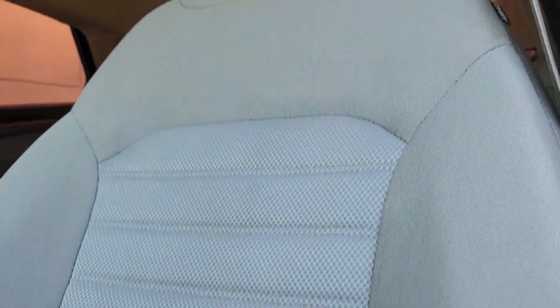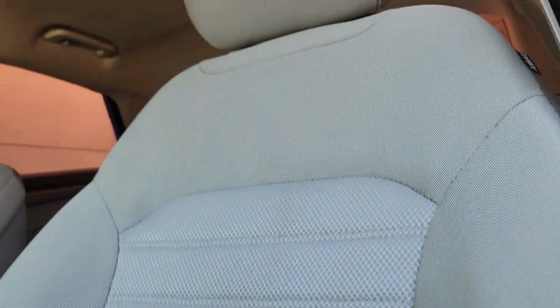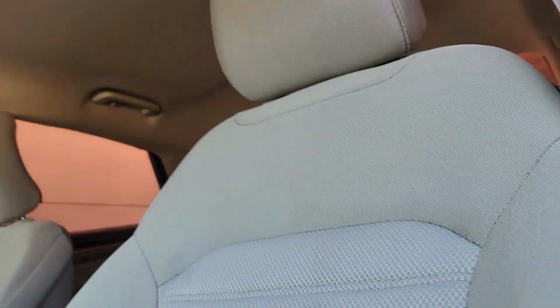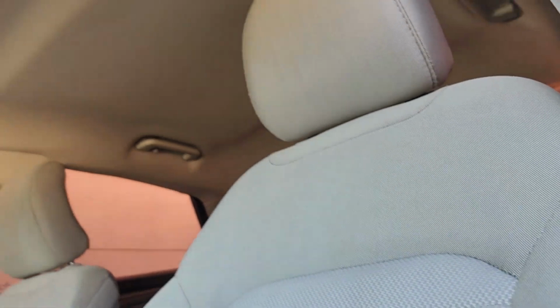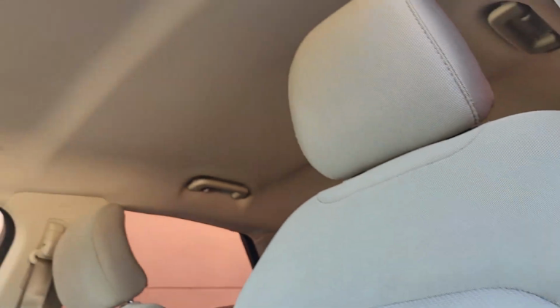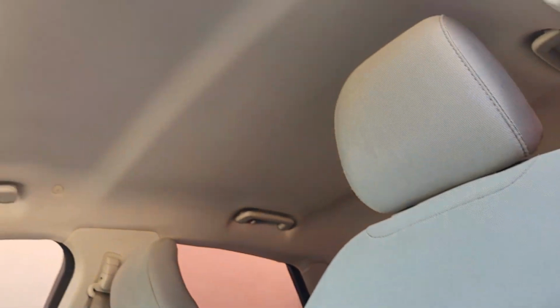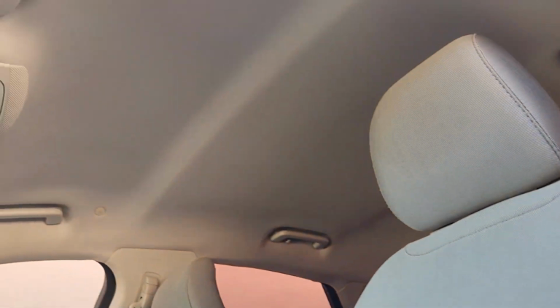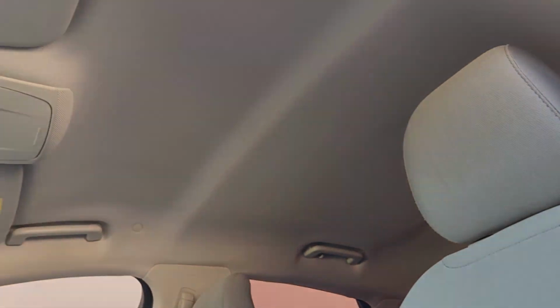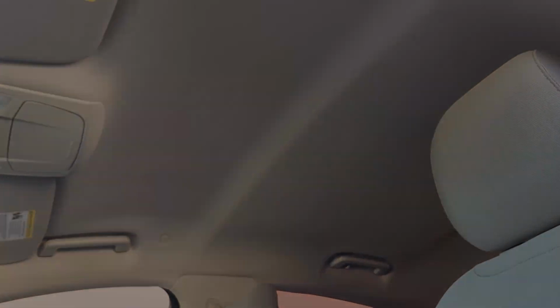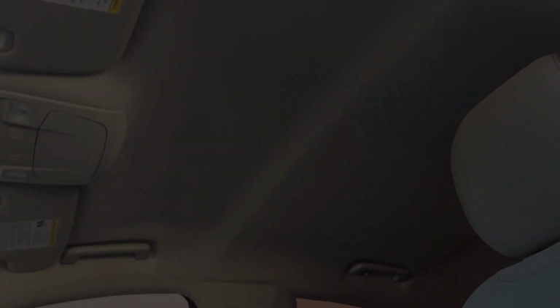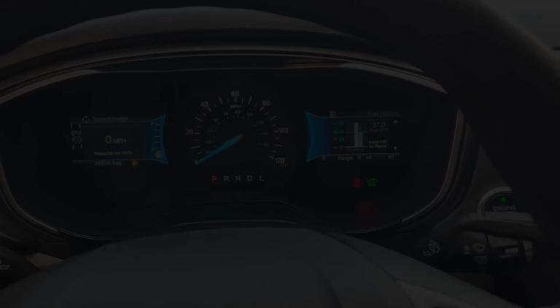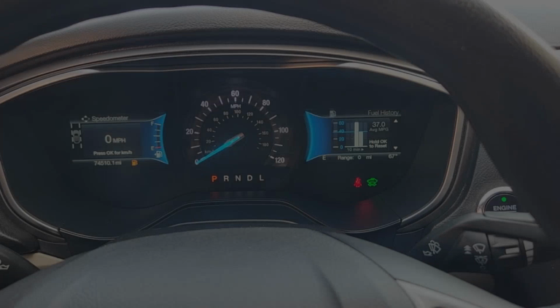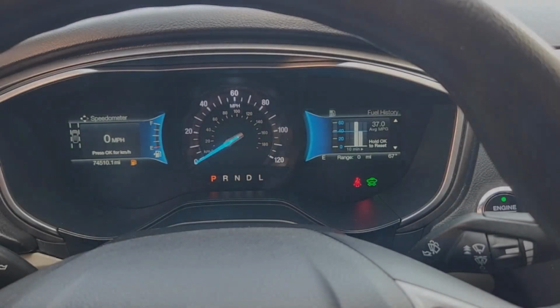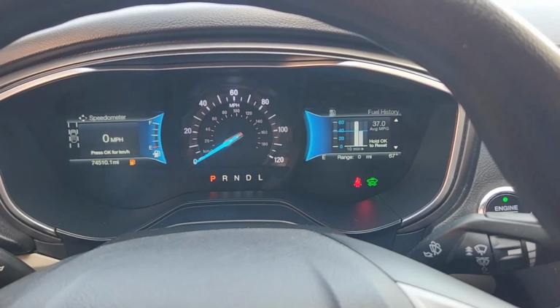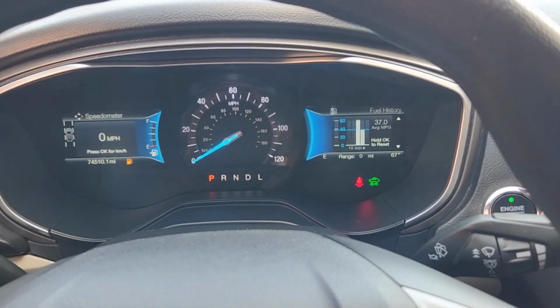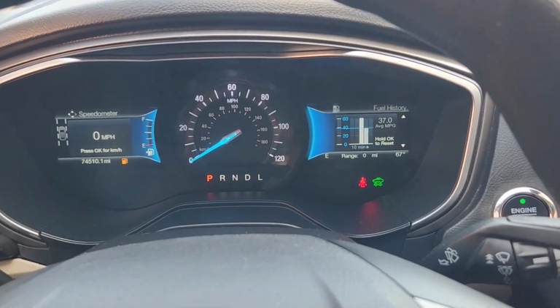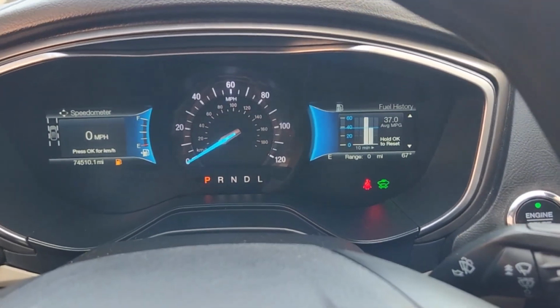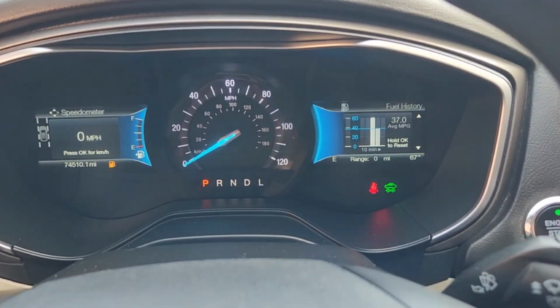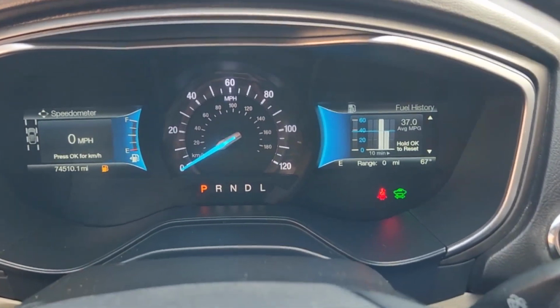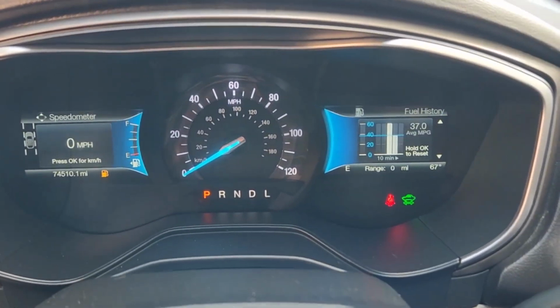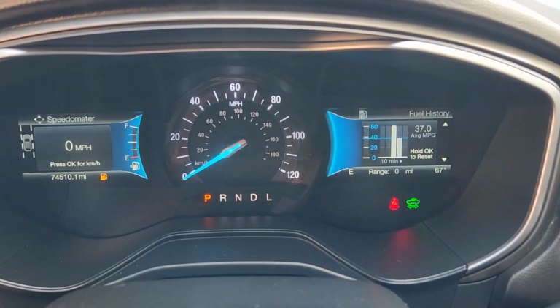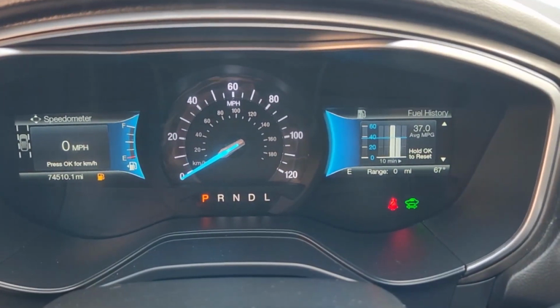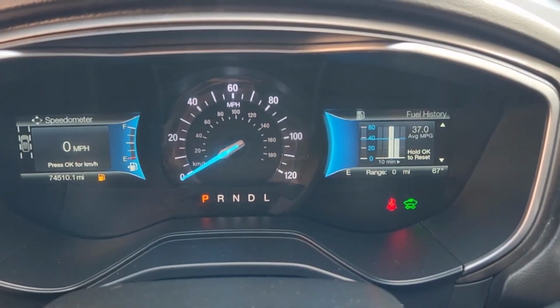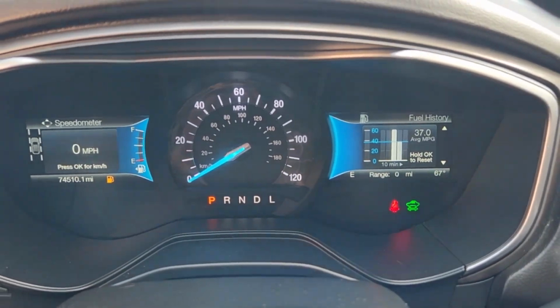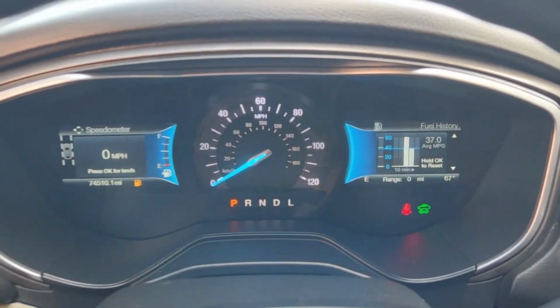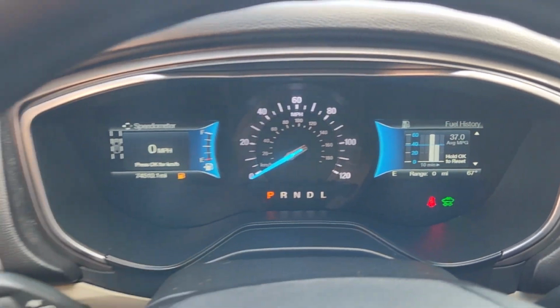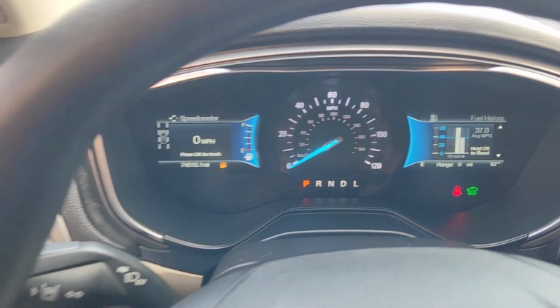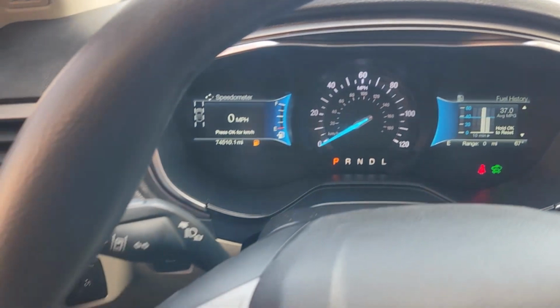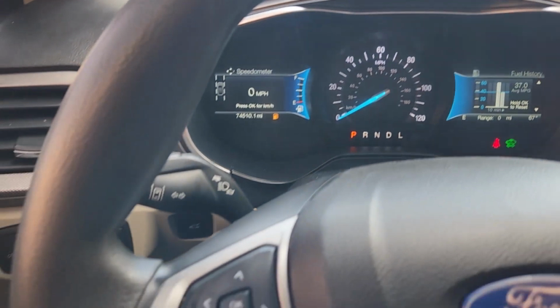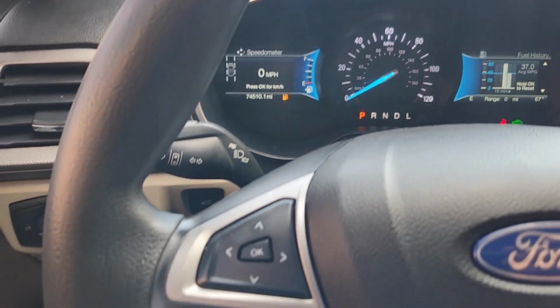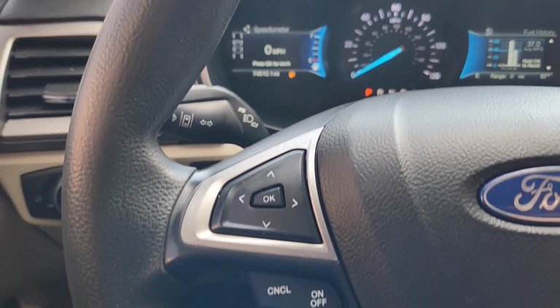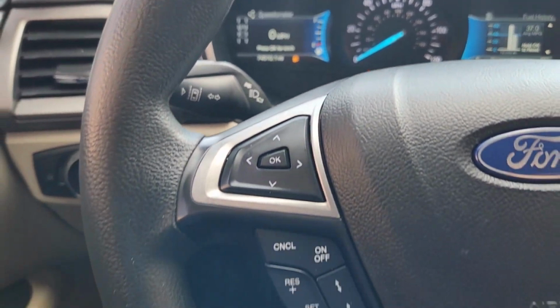Make the move to a higher level of comfort and efficiency in this stylish Fusion Hybrid. Come in for a fun and easy test drive. Our team will make it the best part of your day.